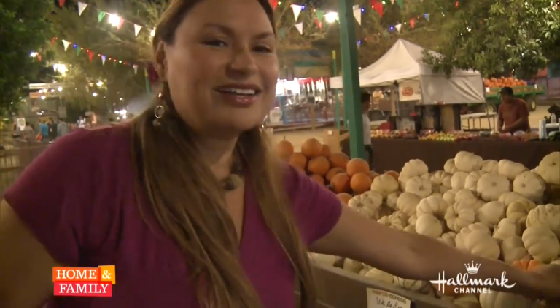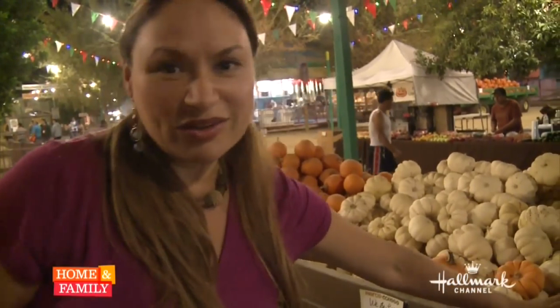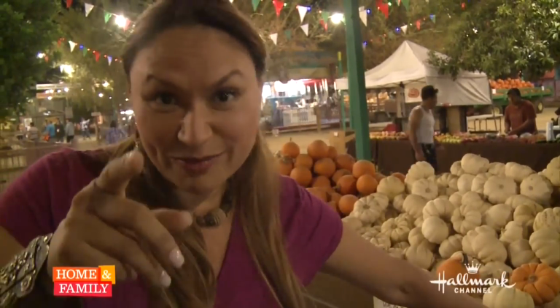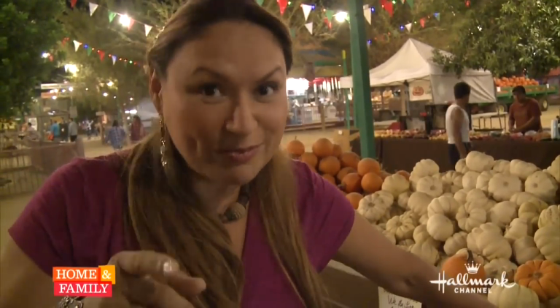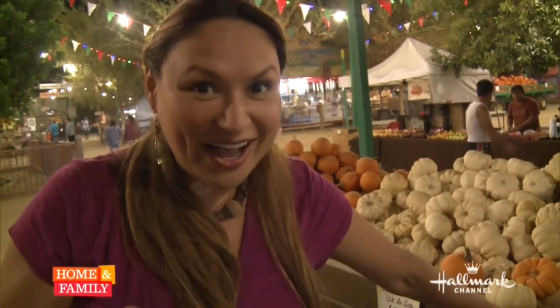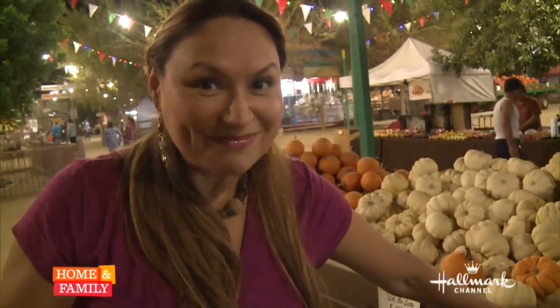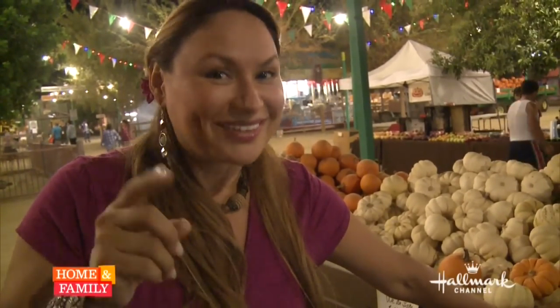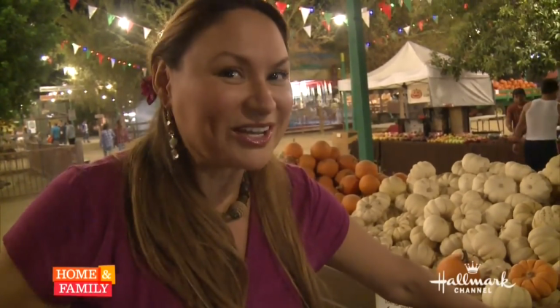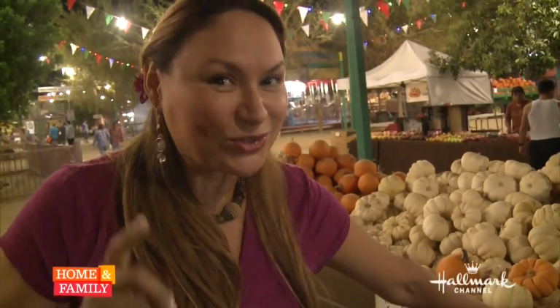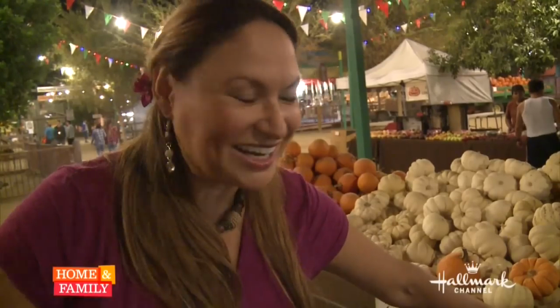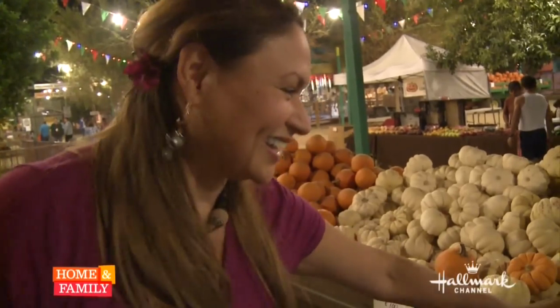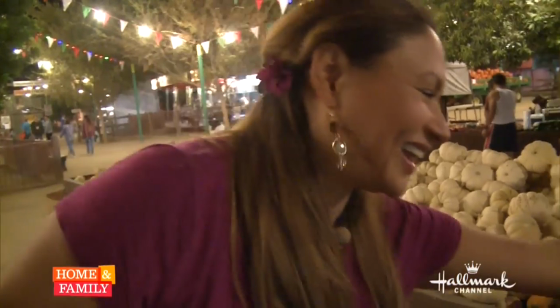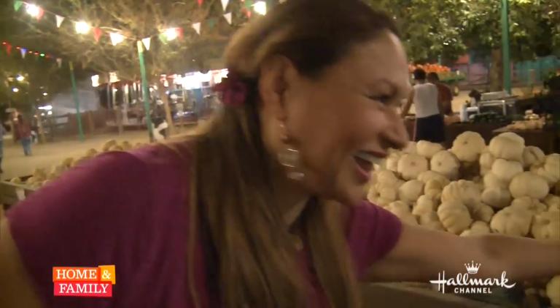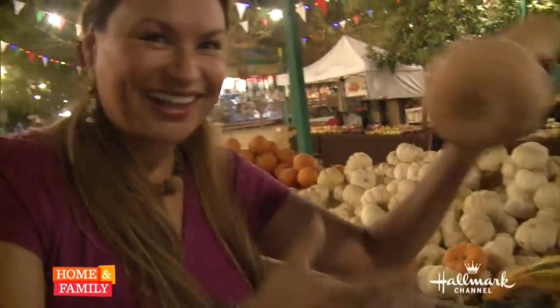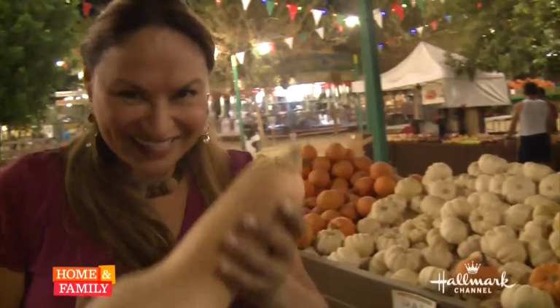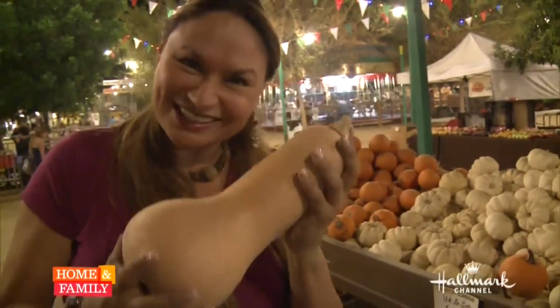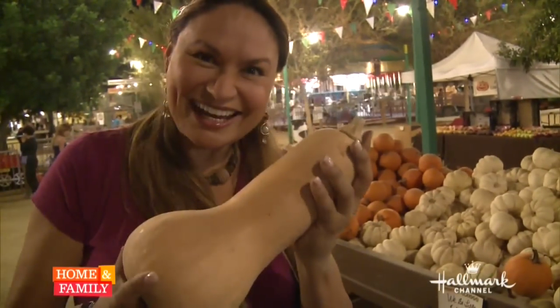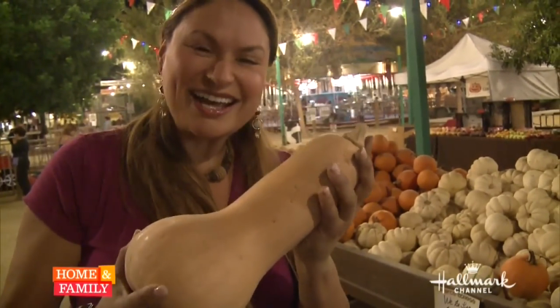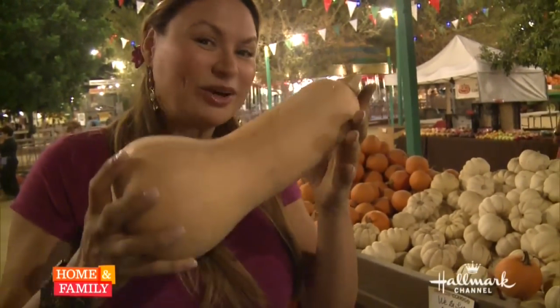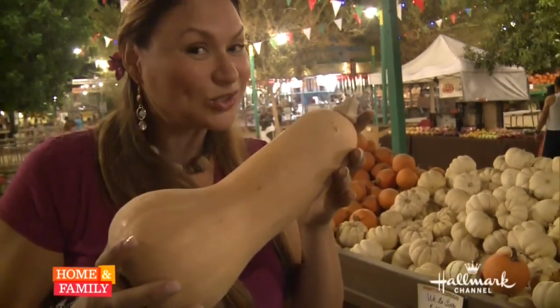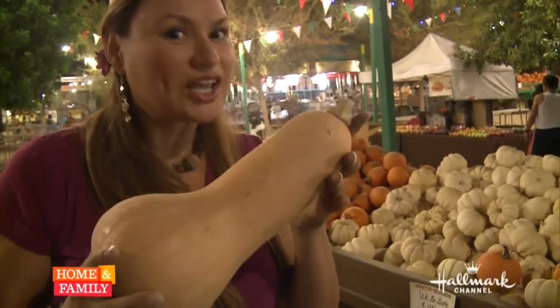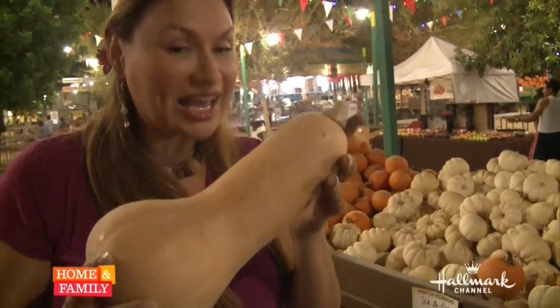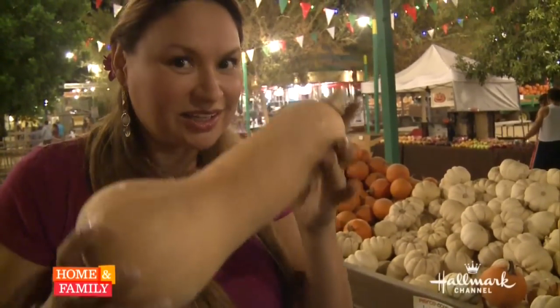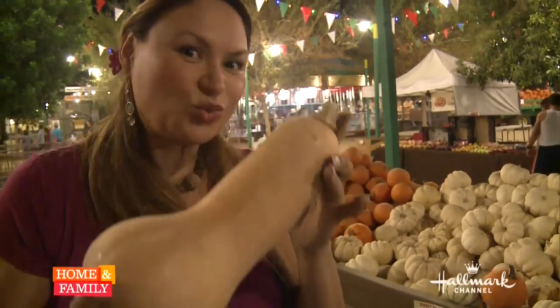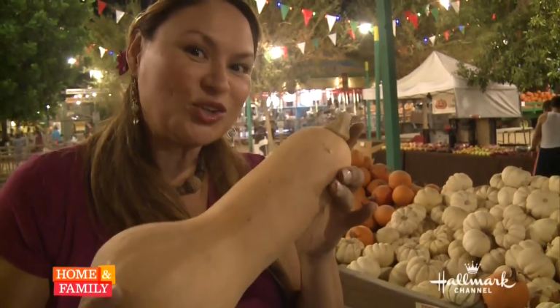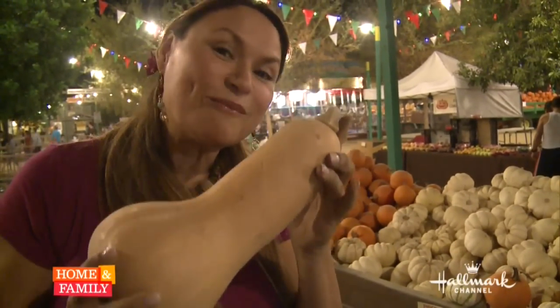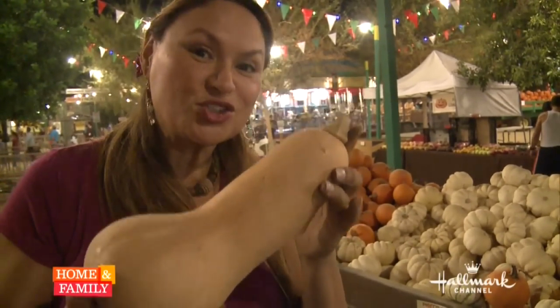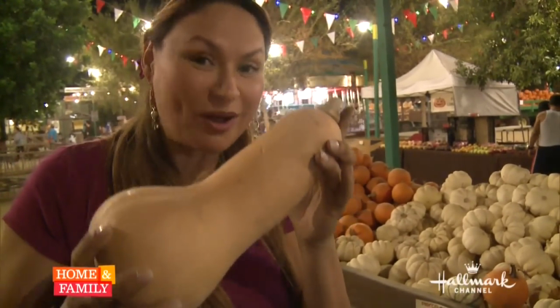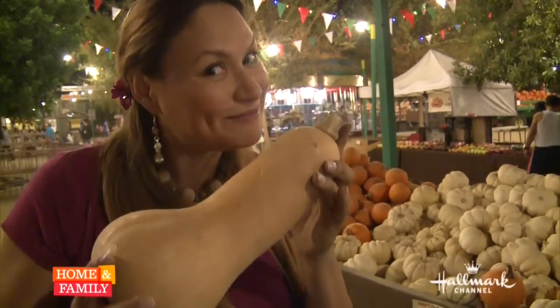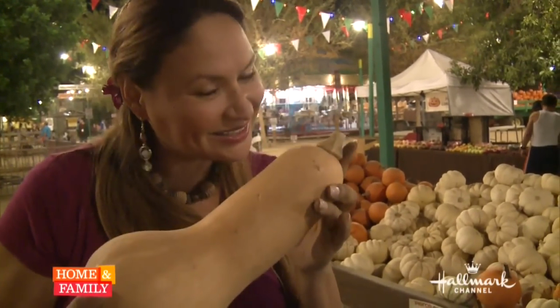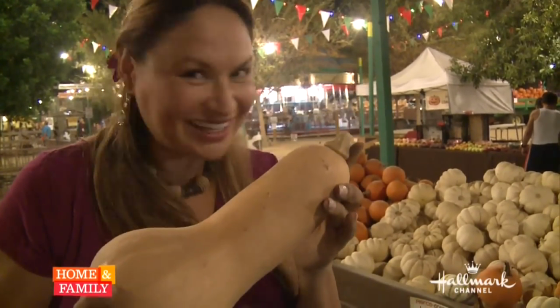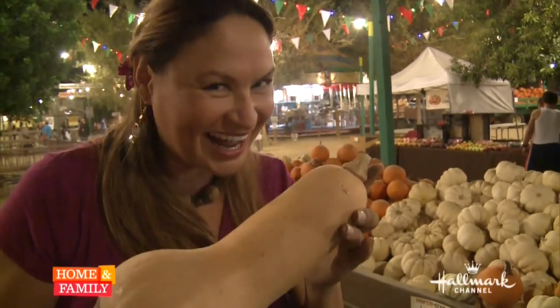If you're going to make a pumpkin pie, here's a trade secret: butternut squash. Yes, this is what's used in commercial pumpkin mix. I kid you not.